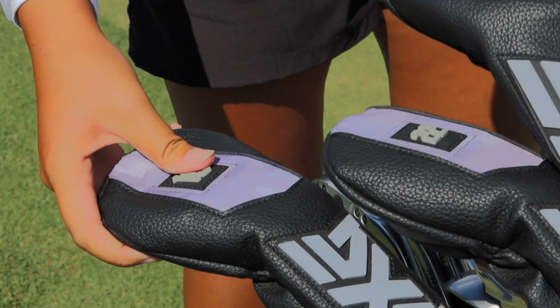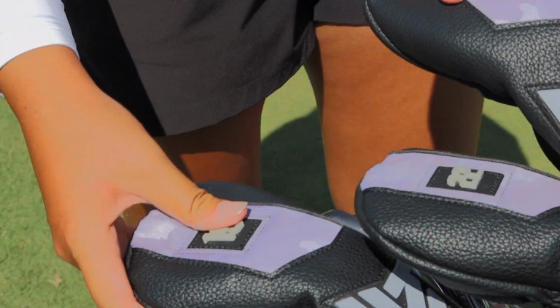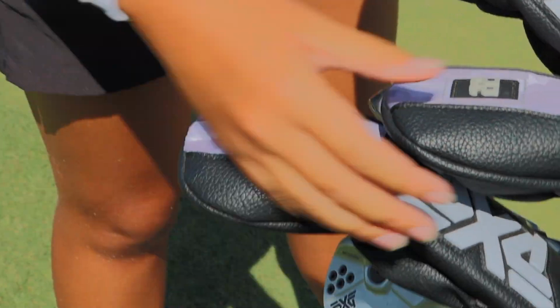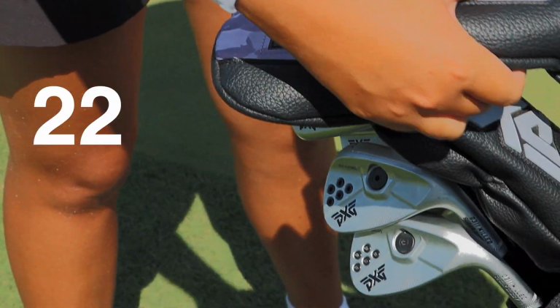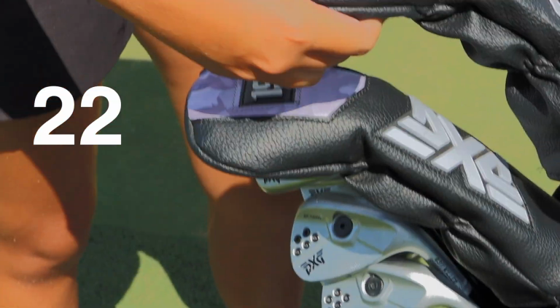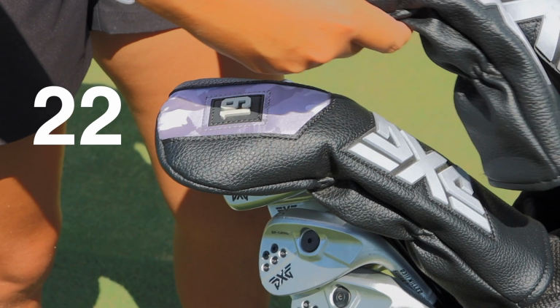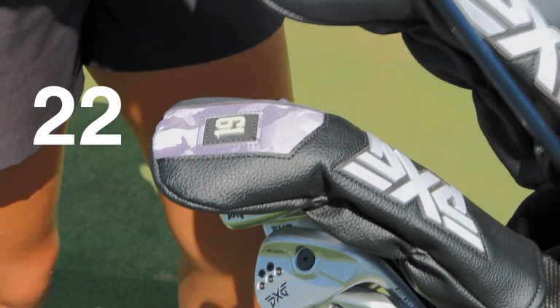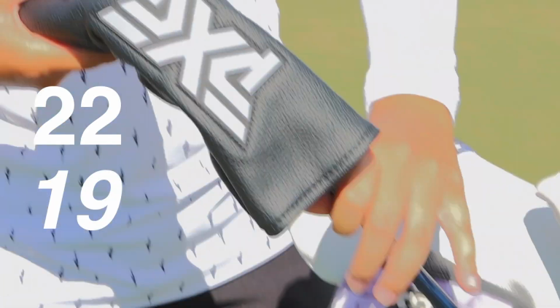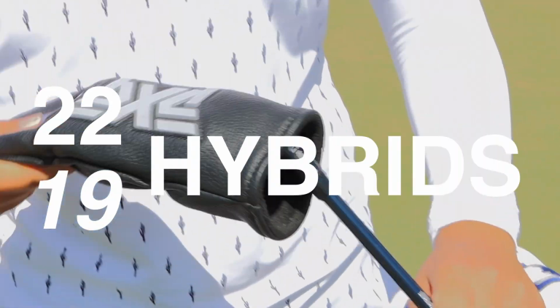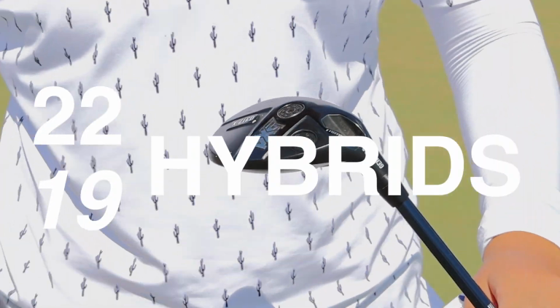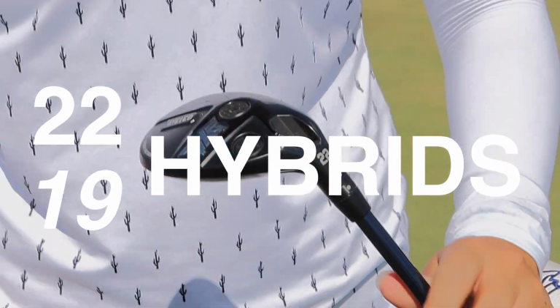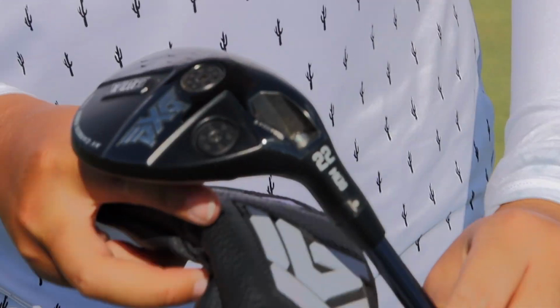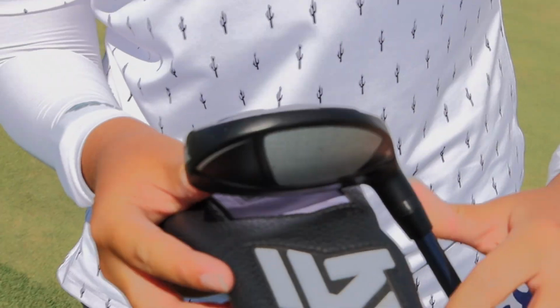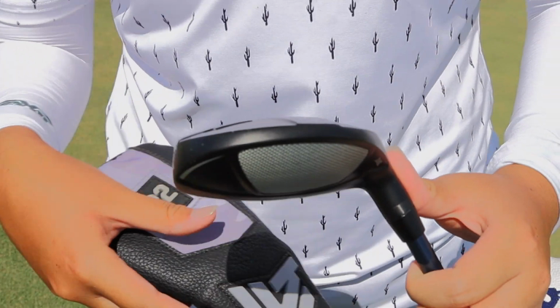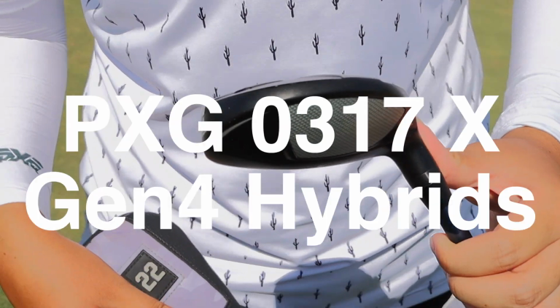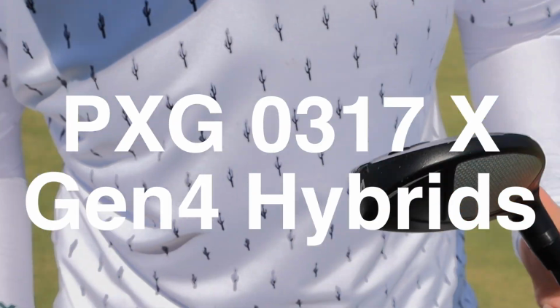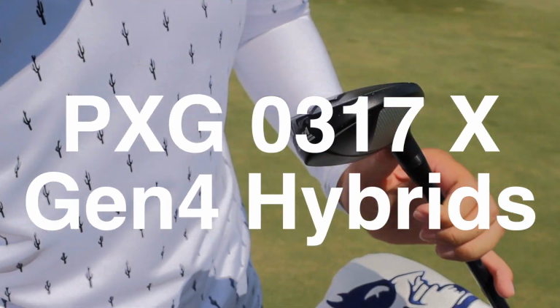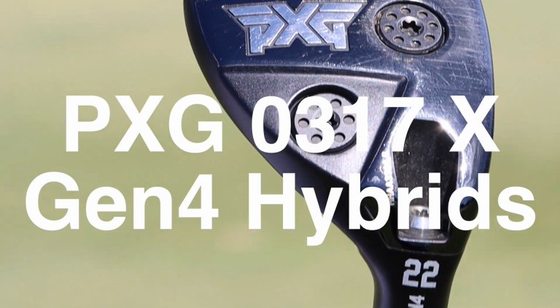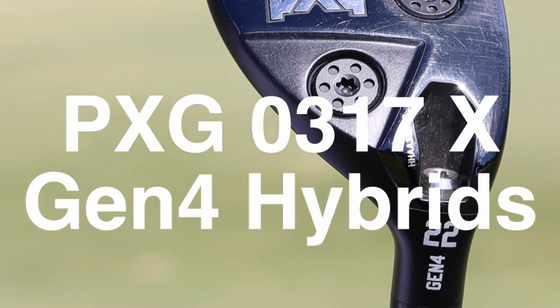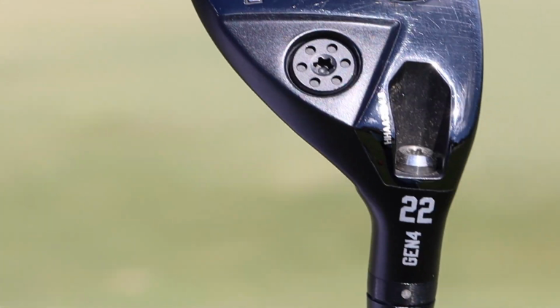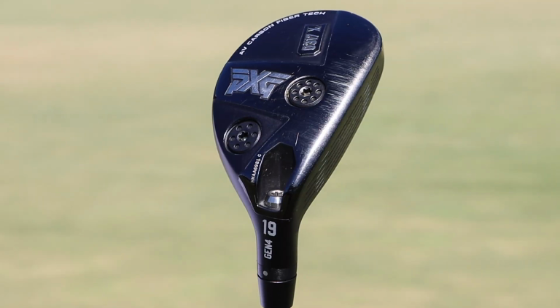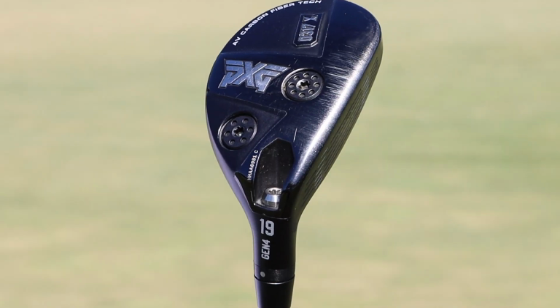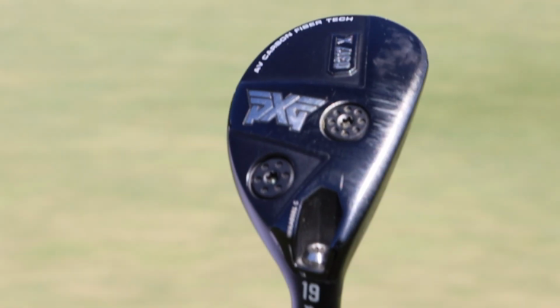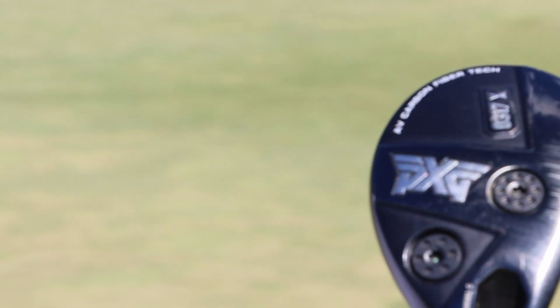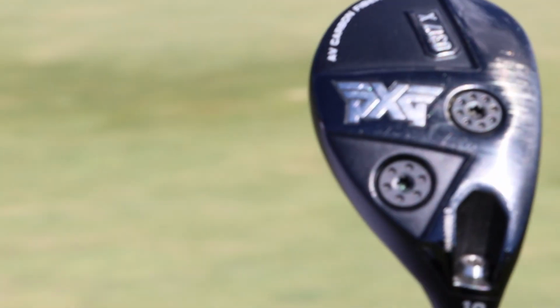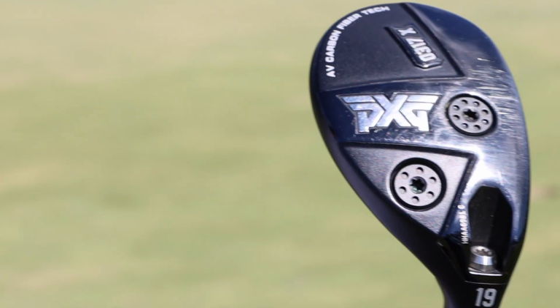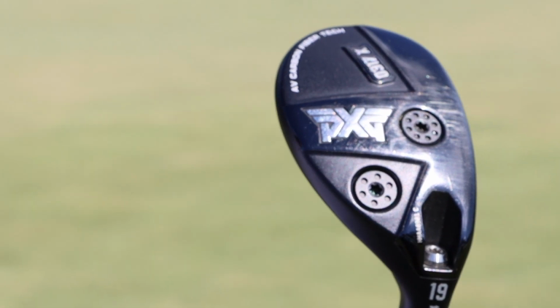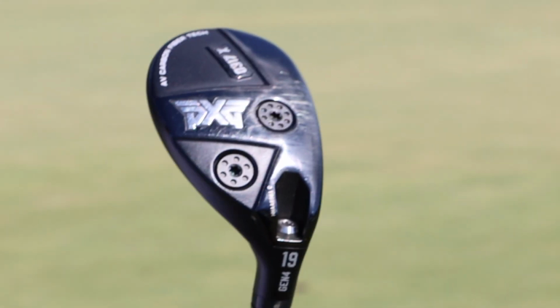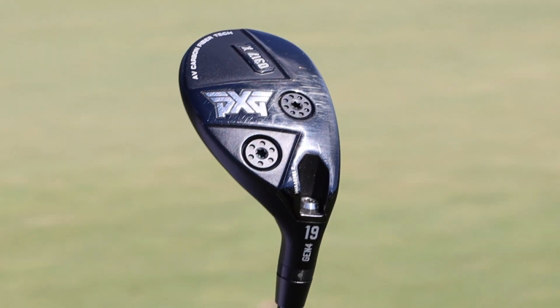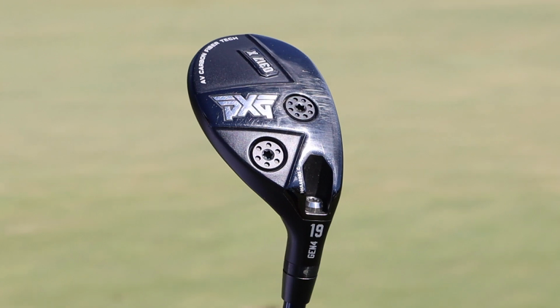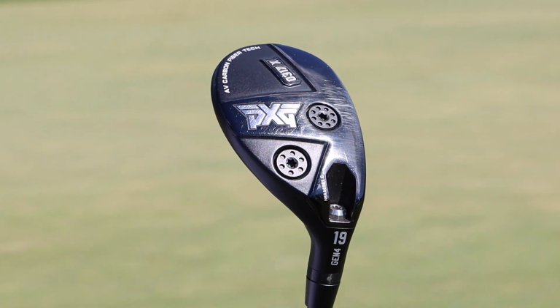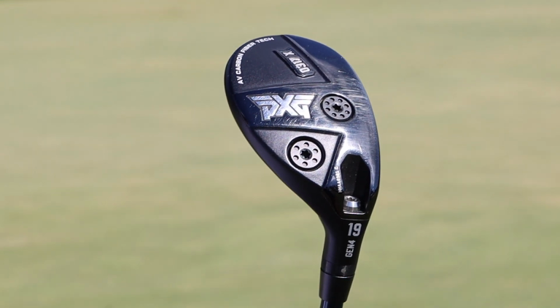Got the 22 and 19-degree hybrids. These are the Gen 4 hybrids, actually. I just like them so much — they've just been working great, so I just kept them.